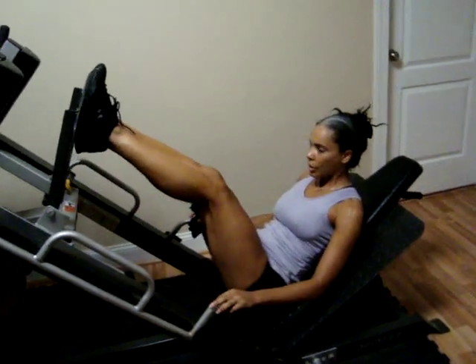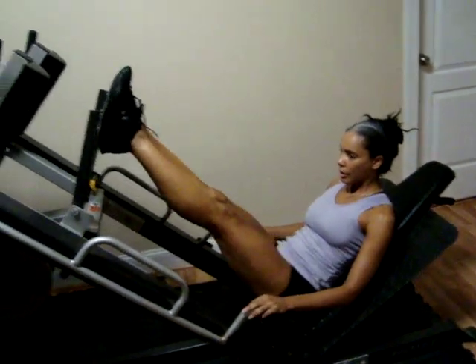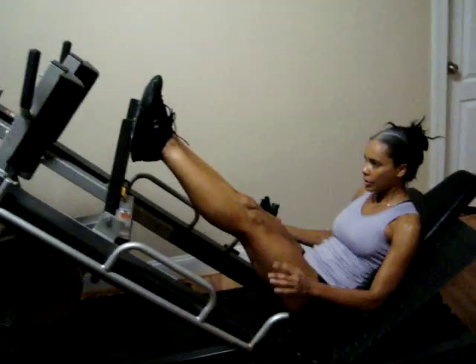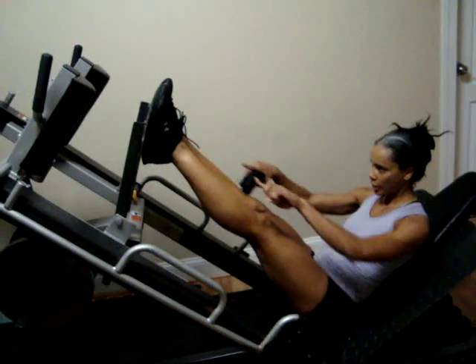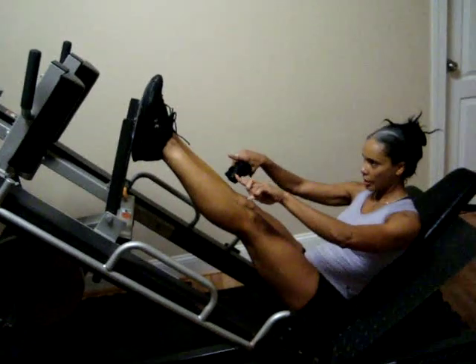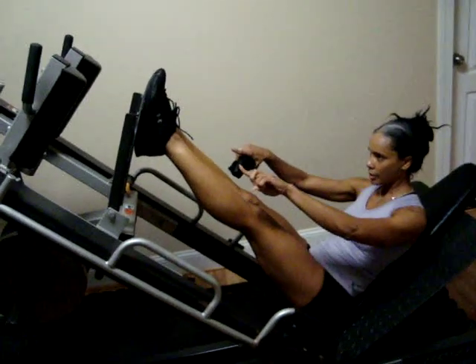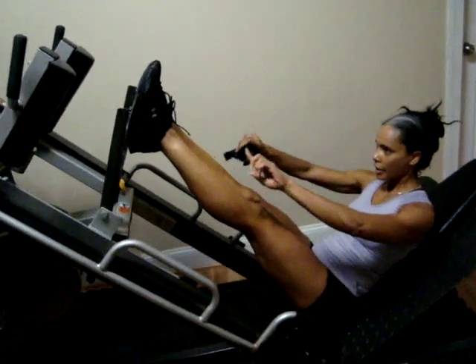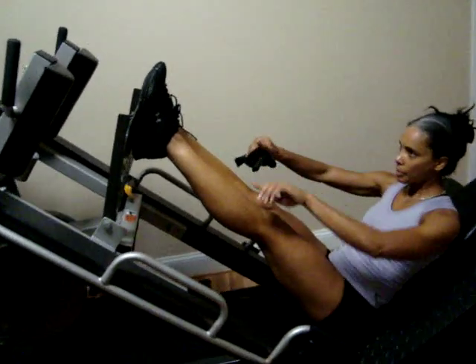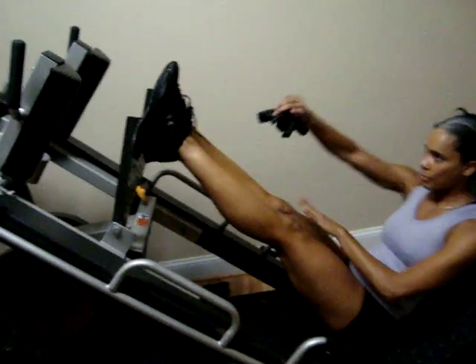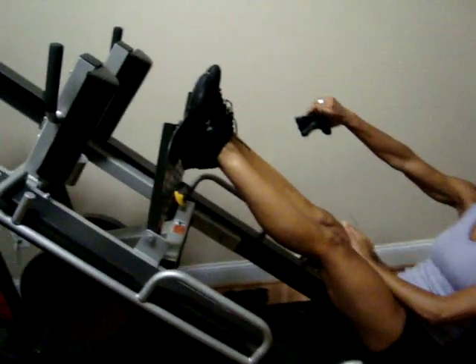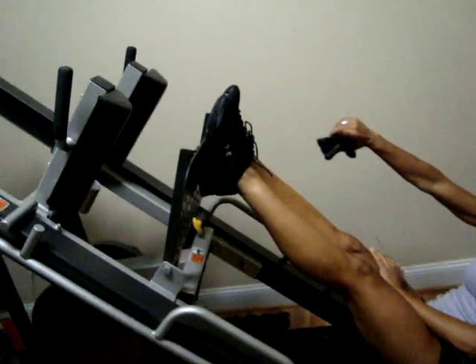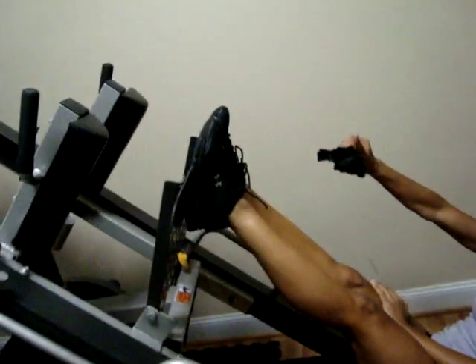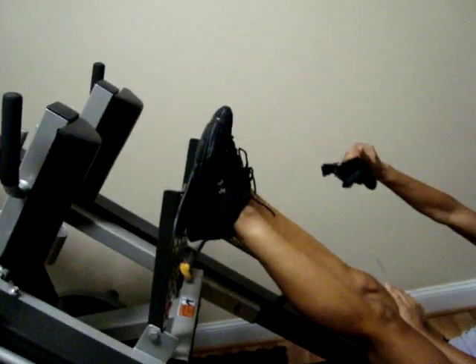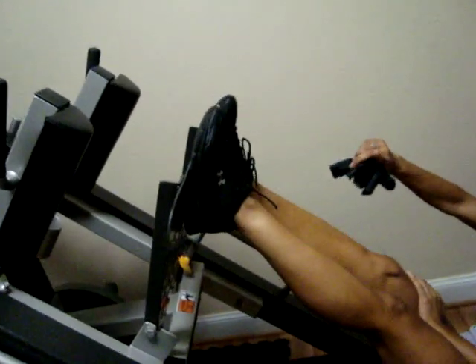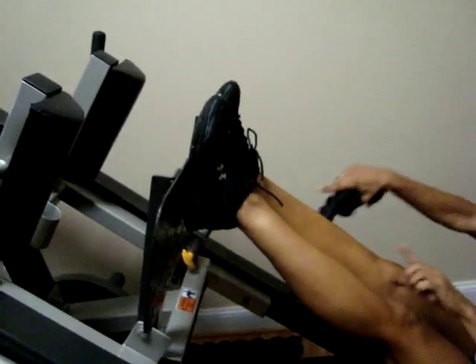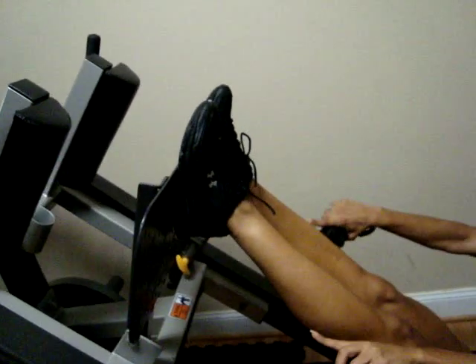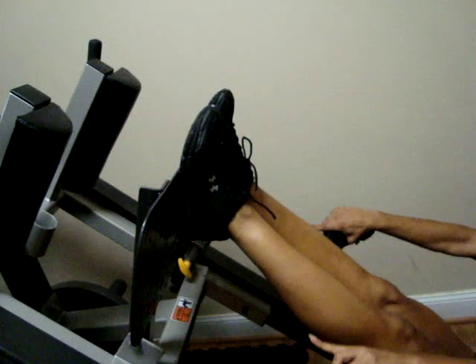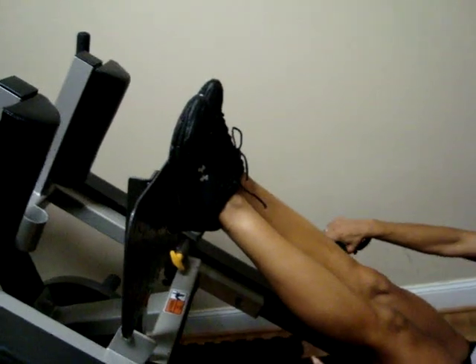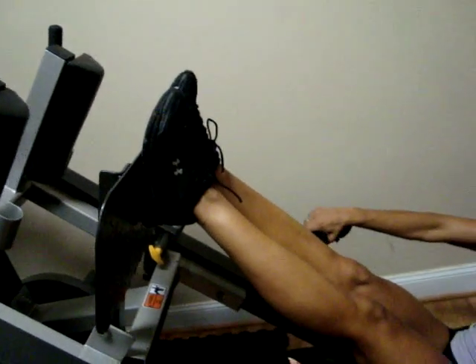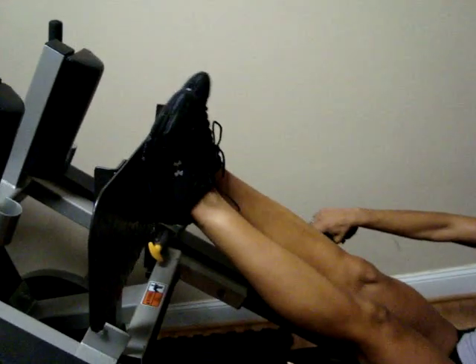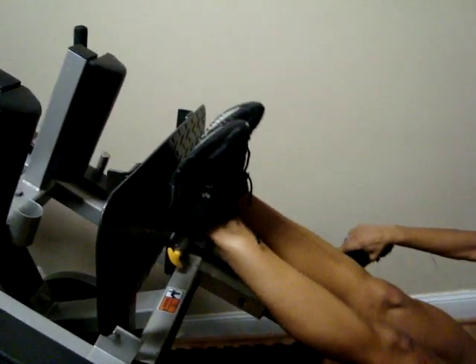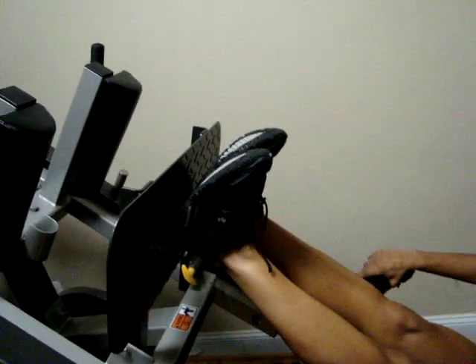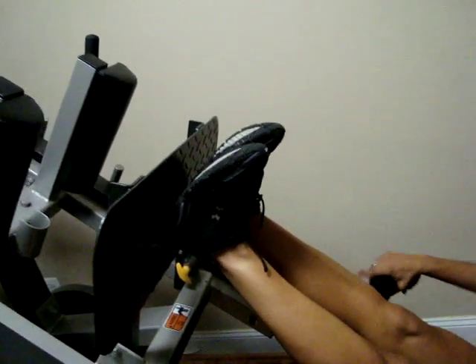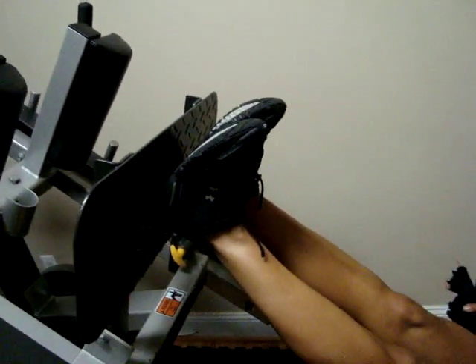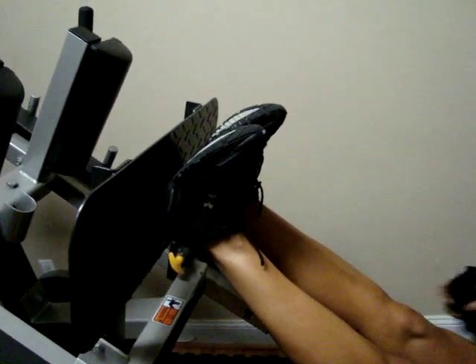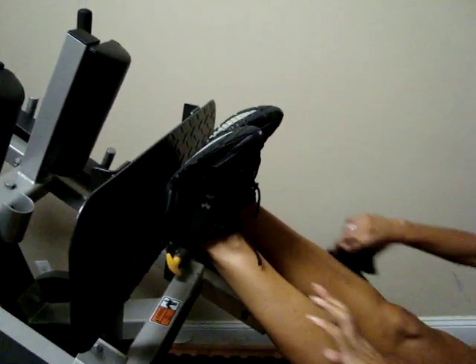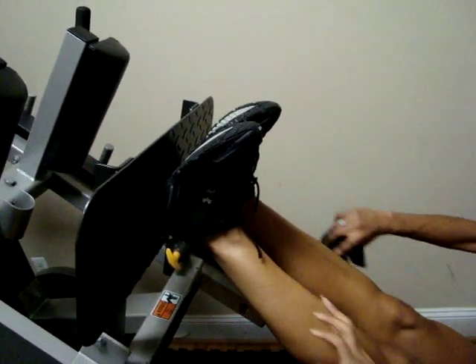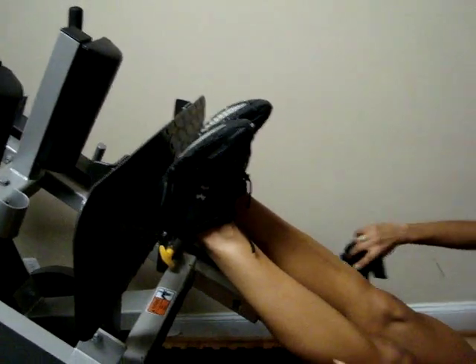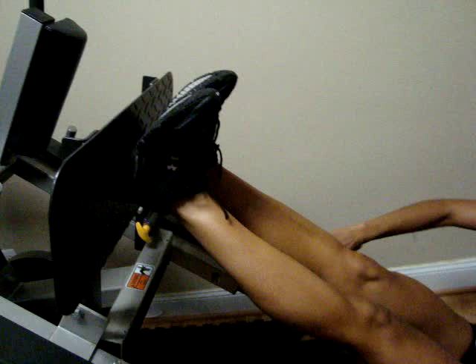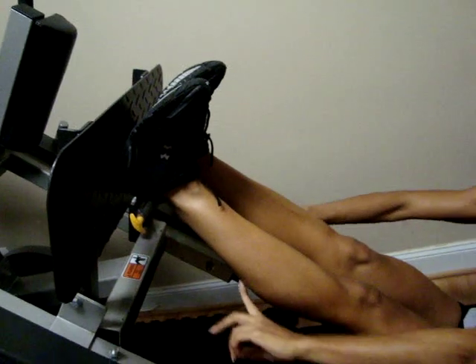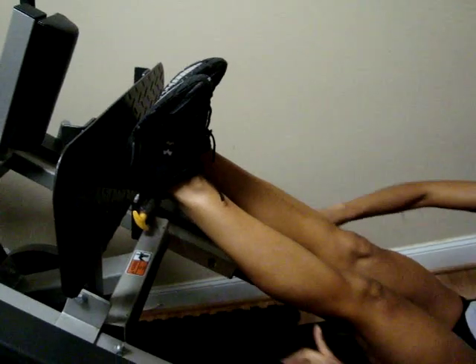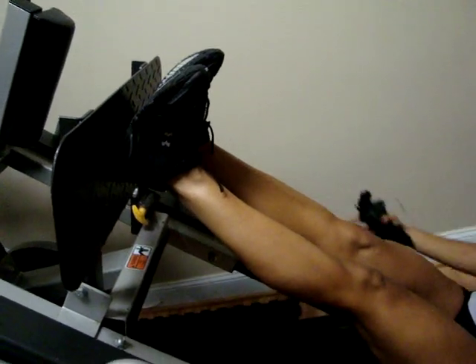I always start with my heels at the top end, with my toes up at the top, and I press through the heels. Your heels stay just like that, so your shin muscles stay flexed and so do your calves.